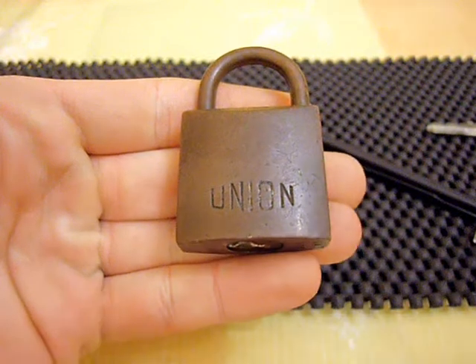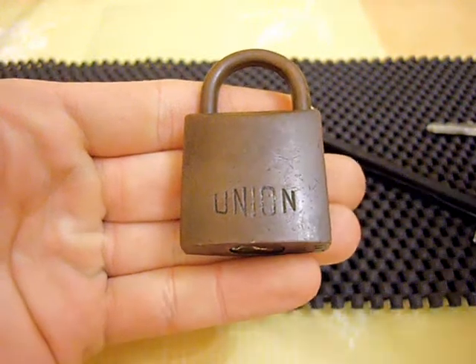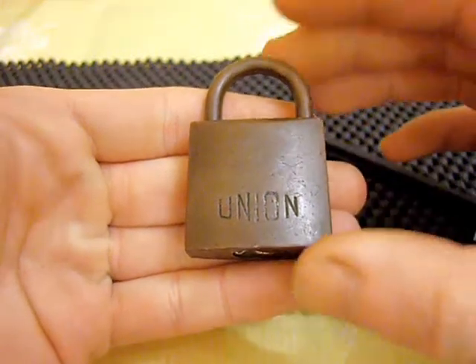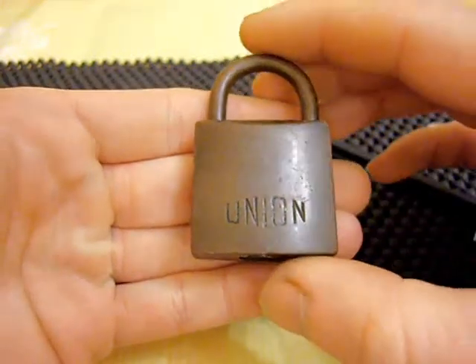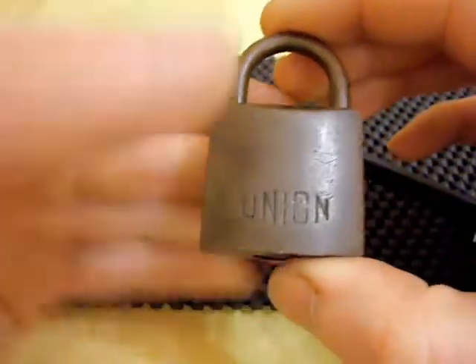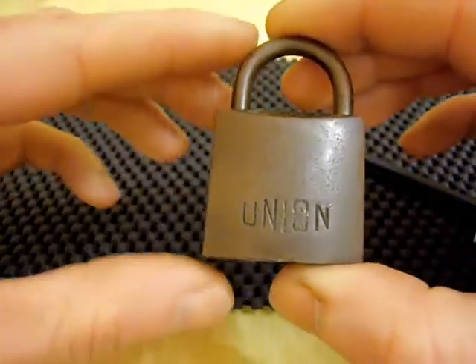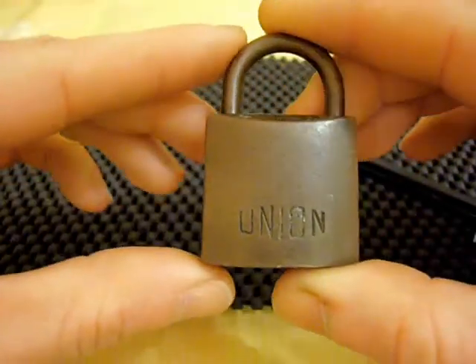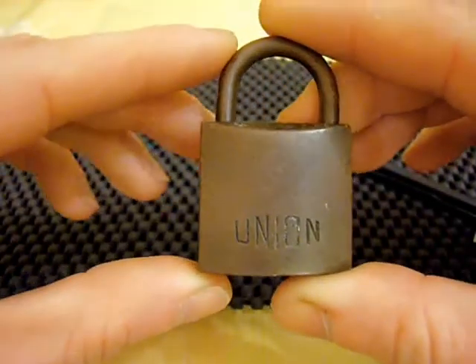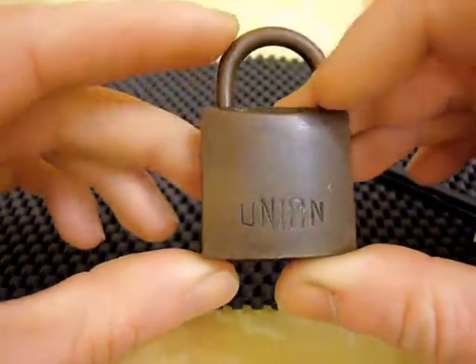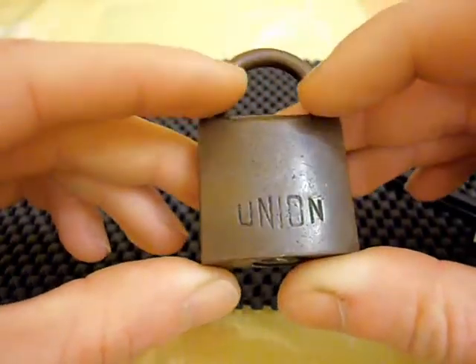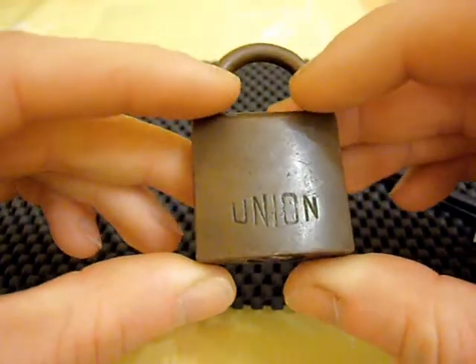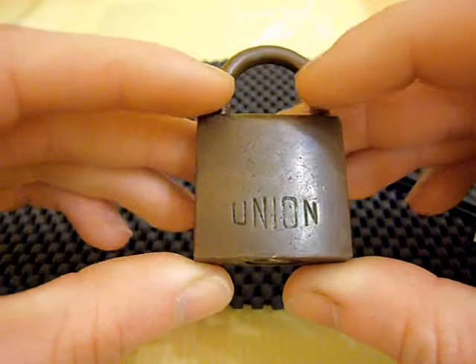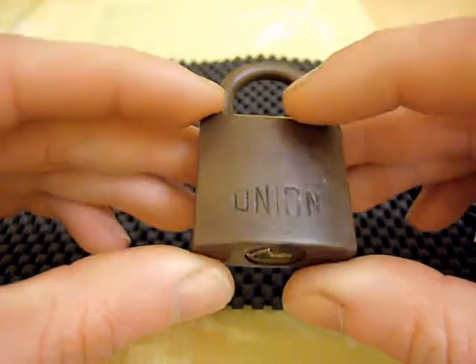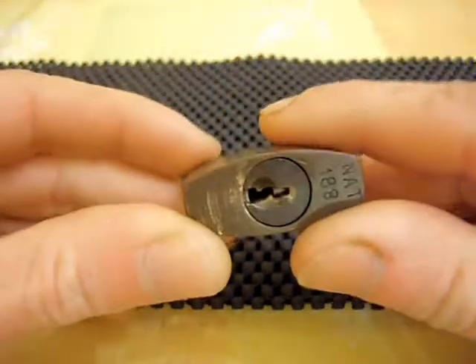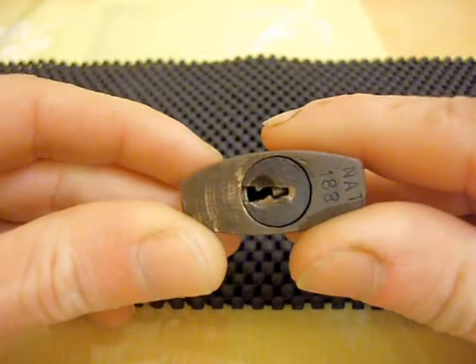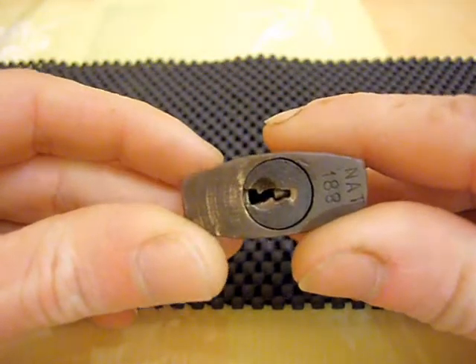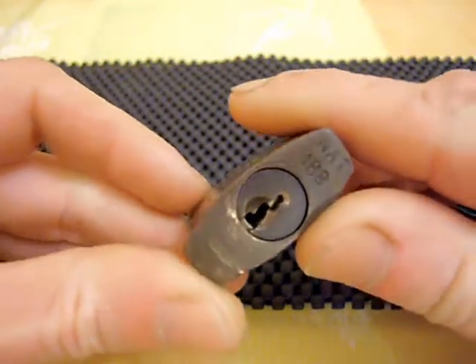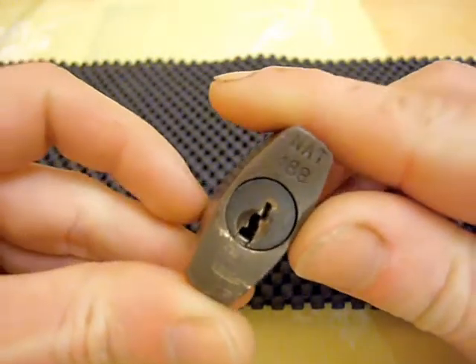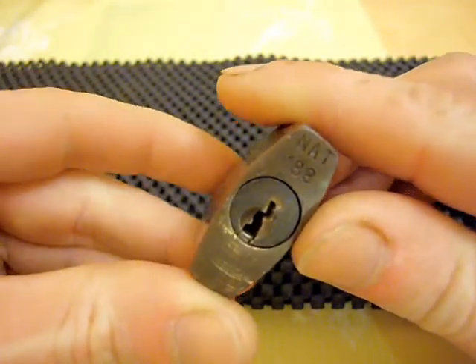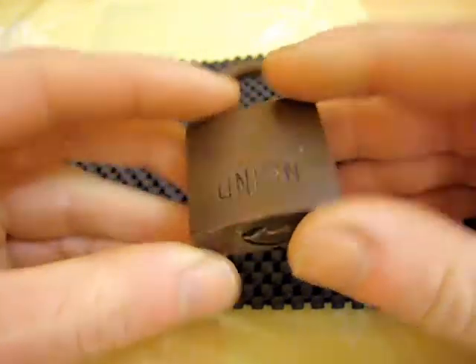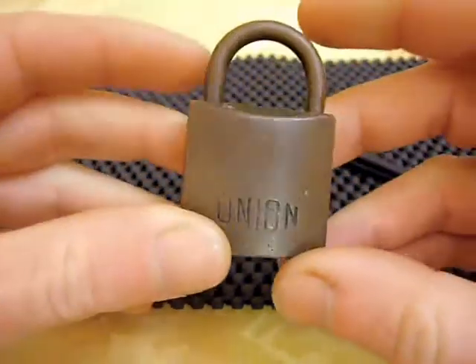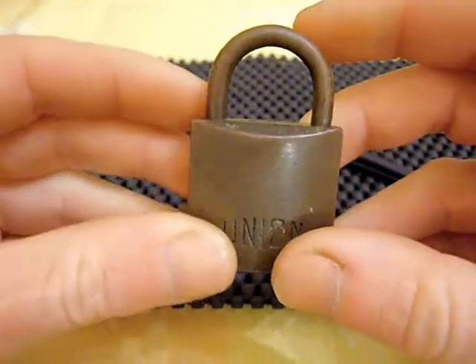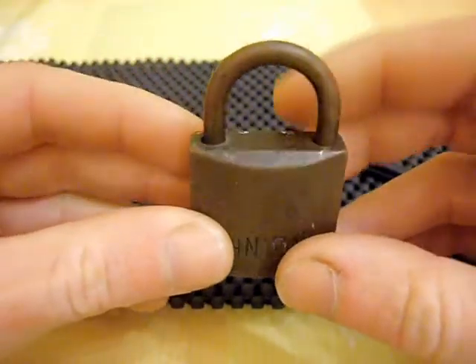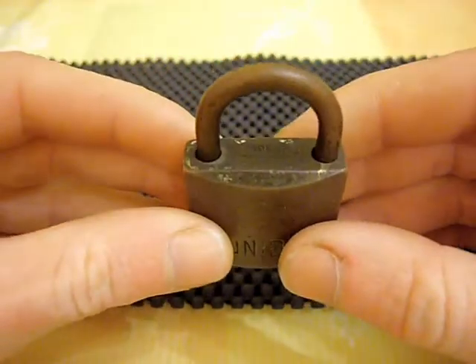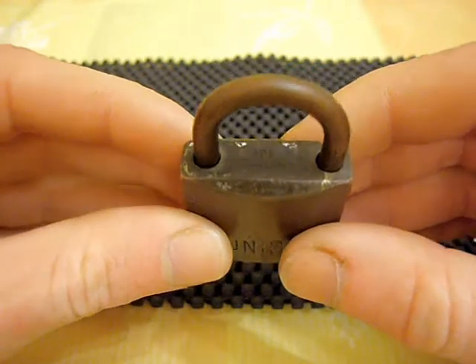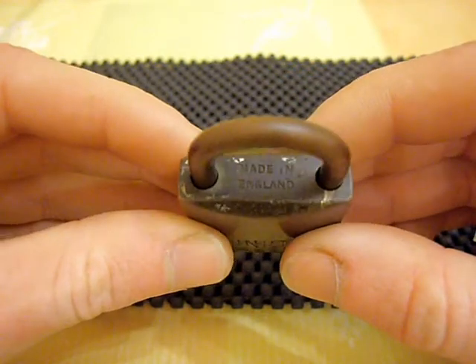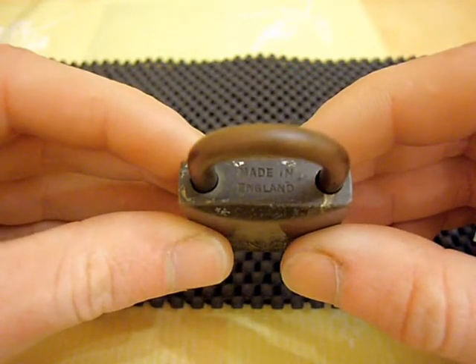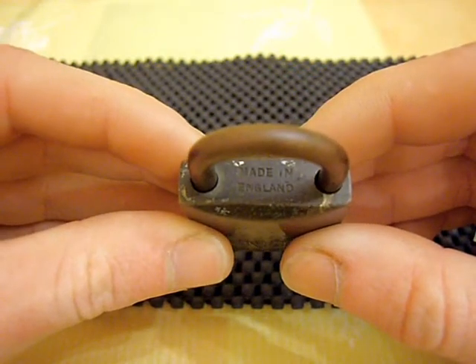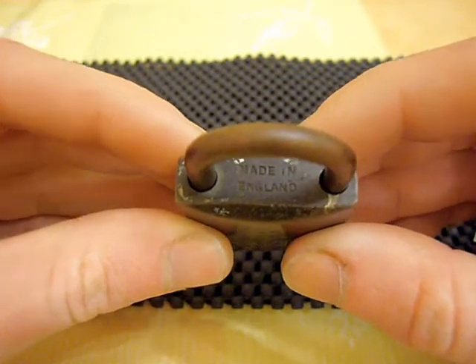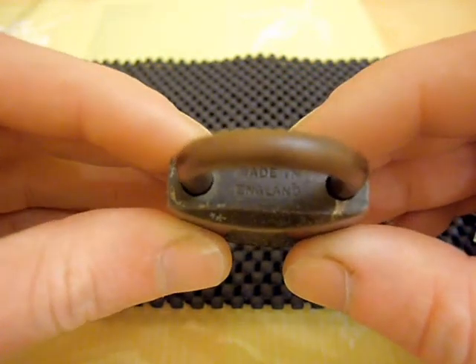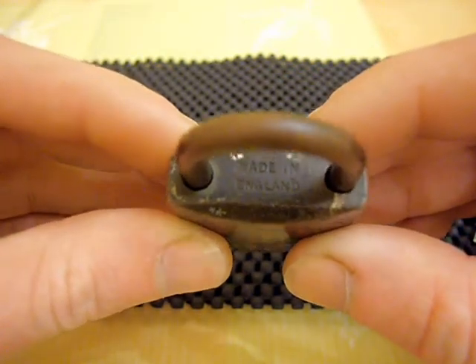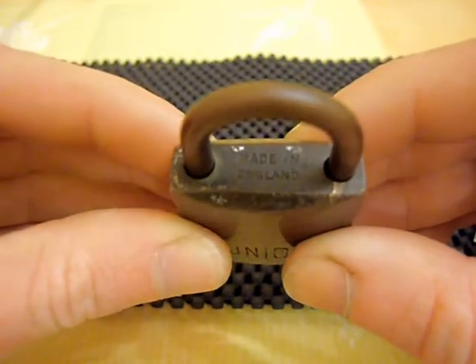Today I'm going to be picking this lock here, which is a little old Union brass padlock. Nothing too exciting.